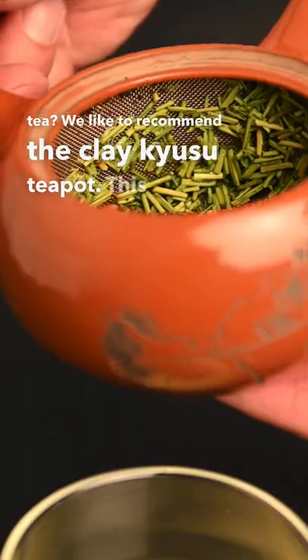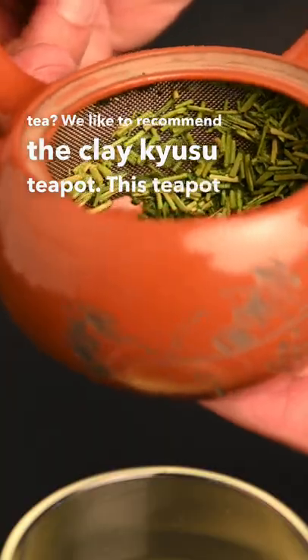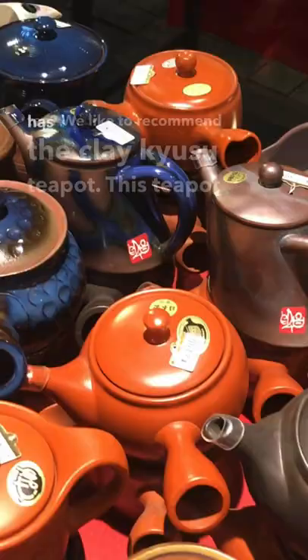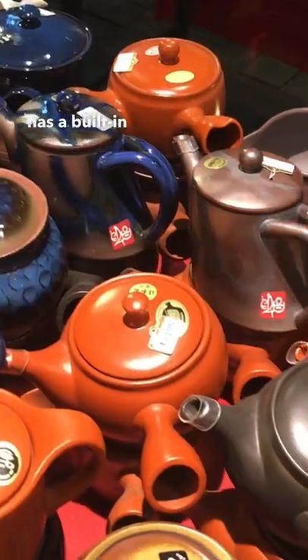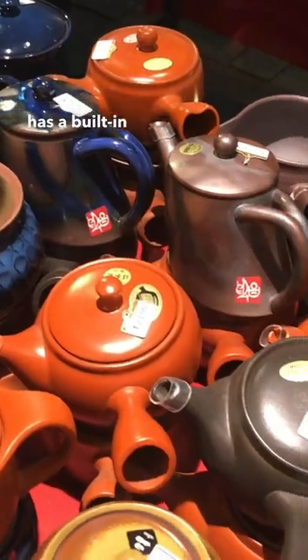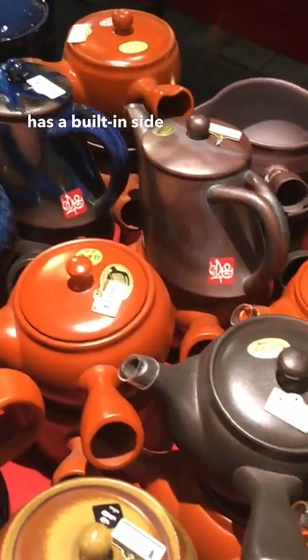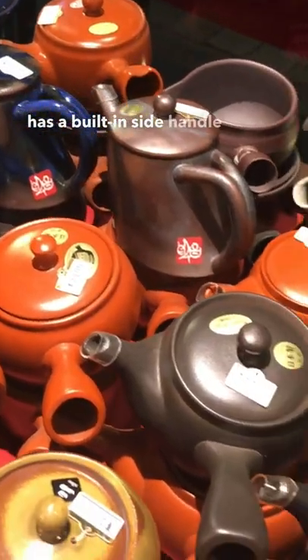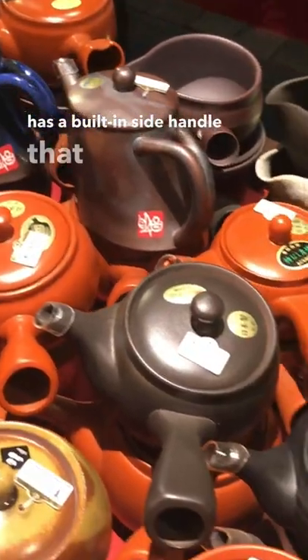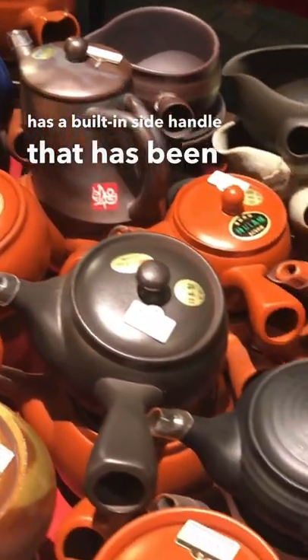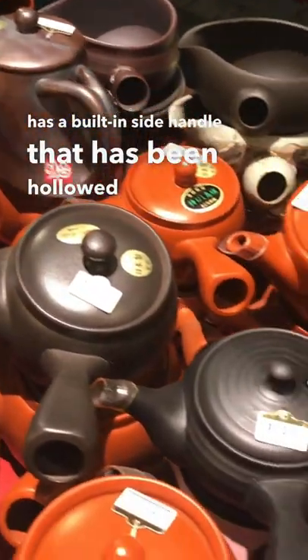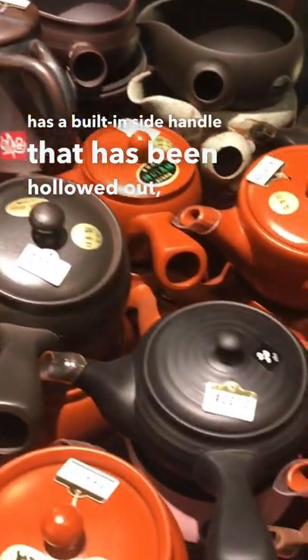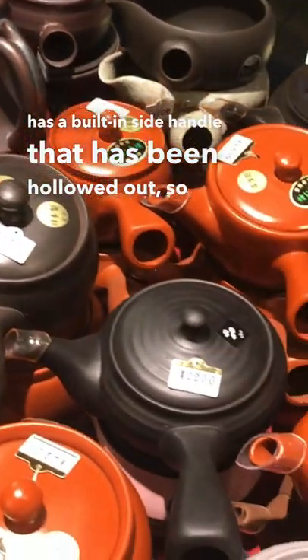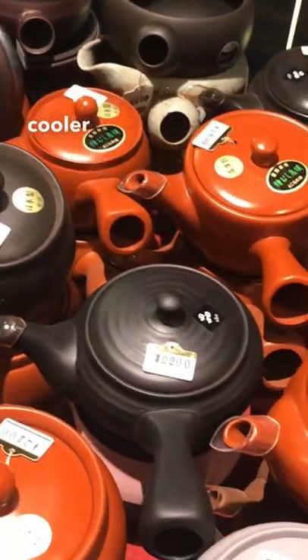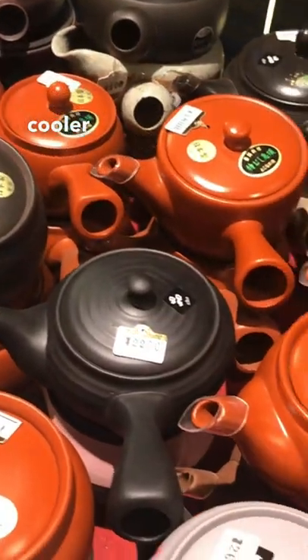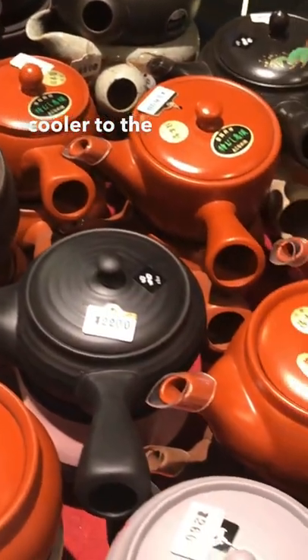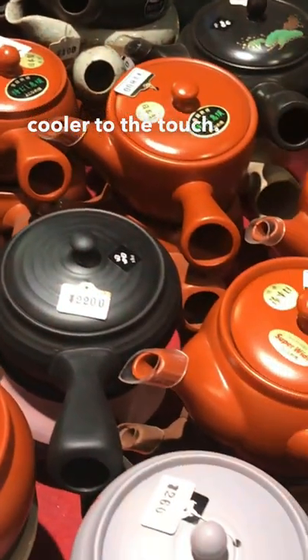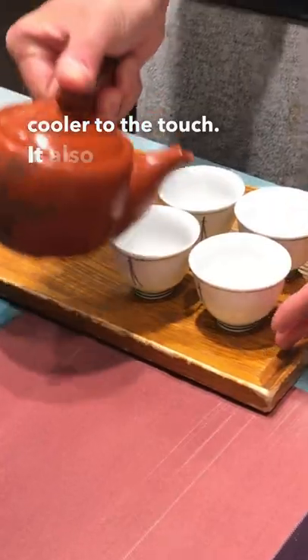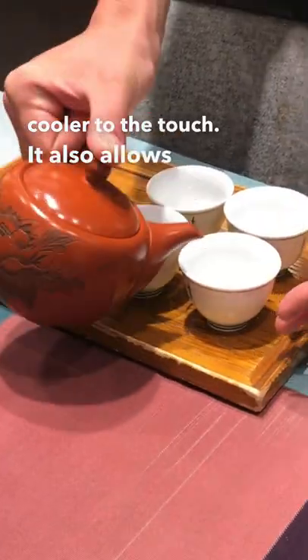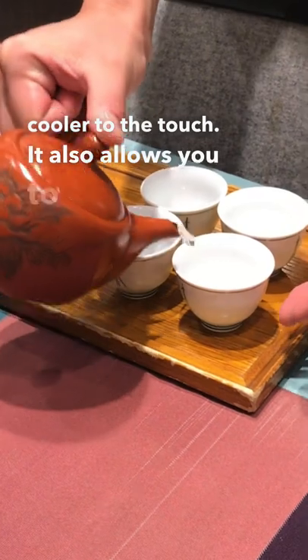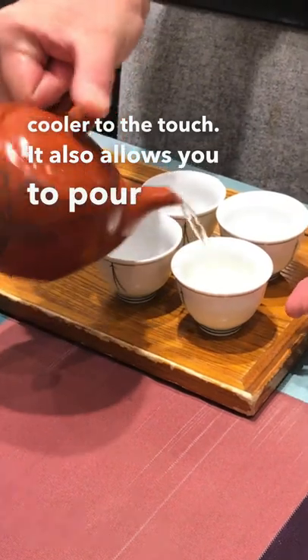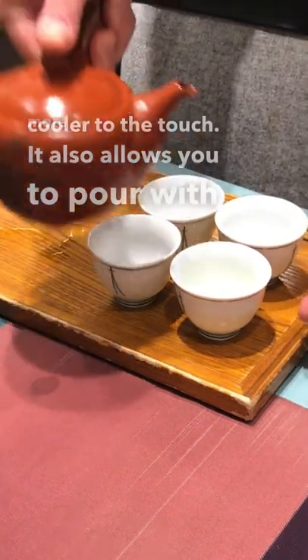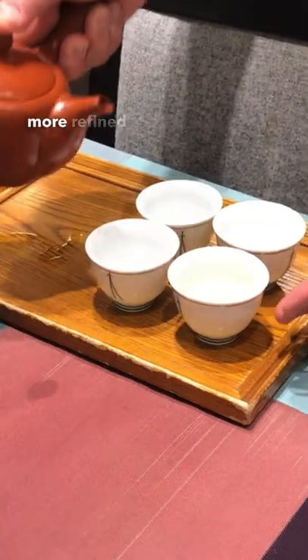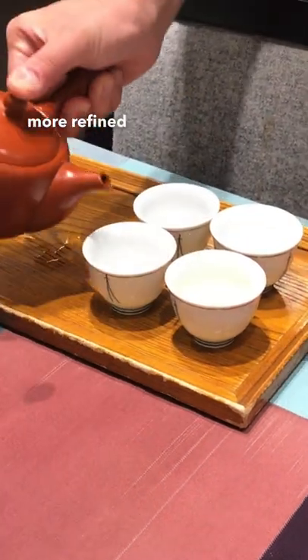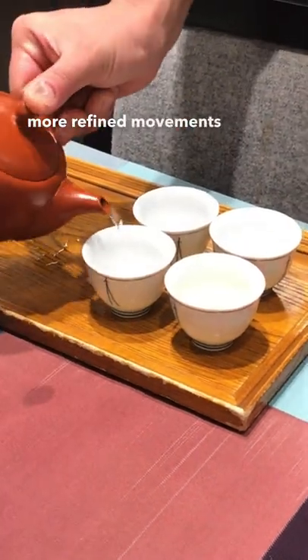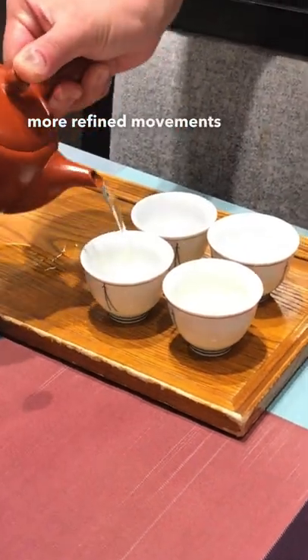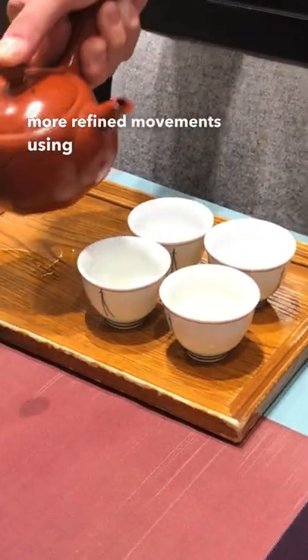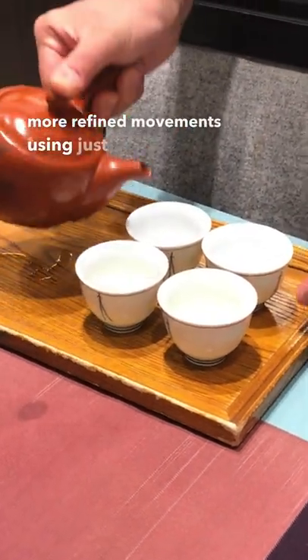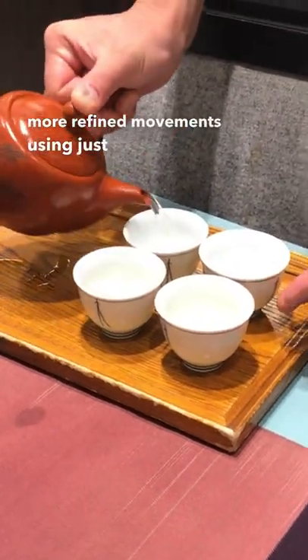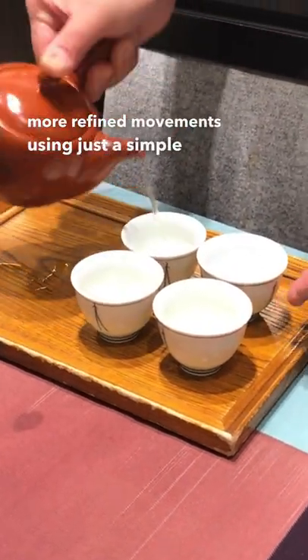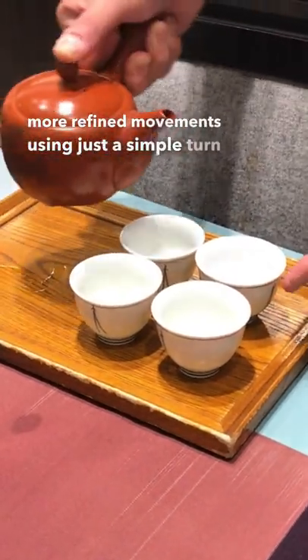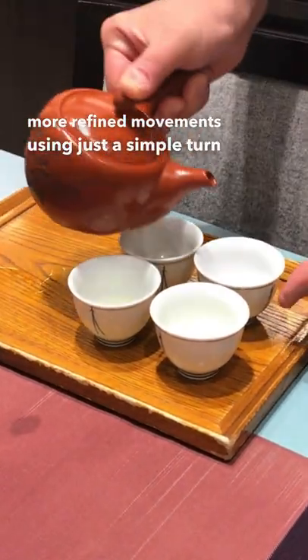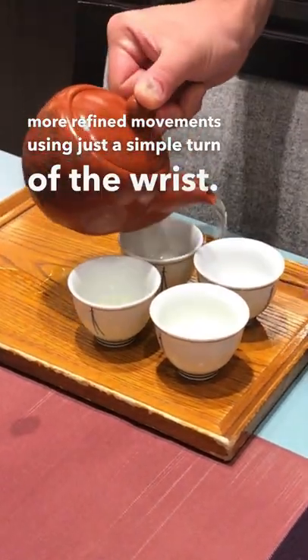This teapot has a built-in side handle that has been hollowed out so it's cooler to the touch. It also allows you to pour with more refined movements, using just a simple turn of the wrist.